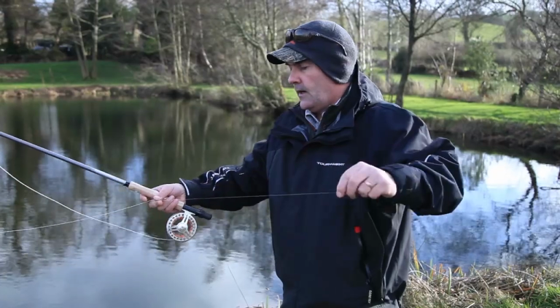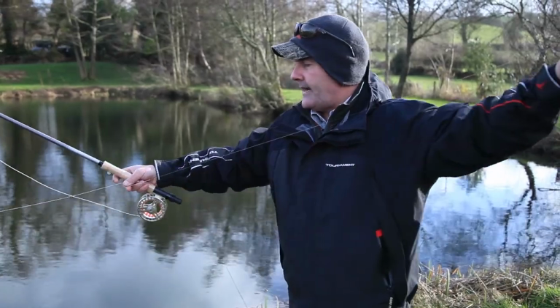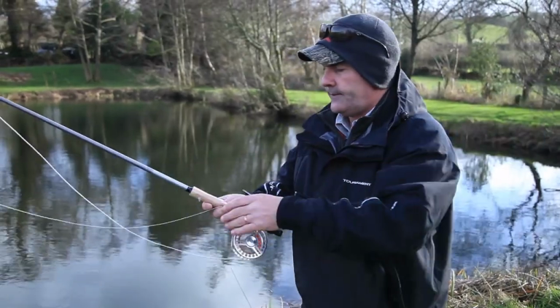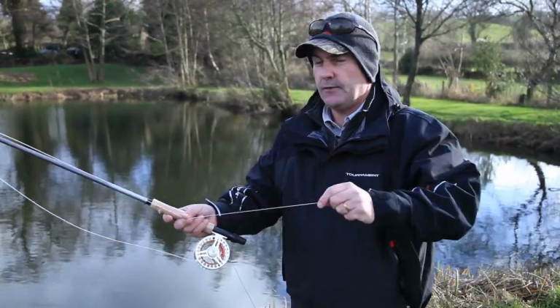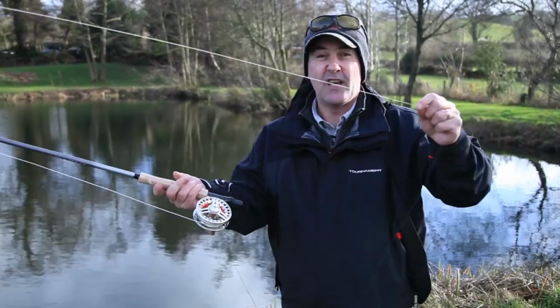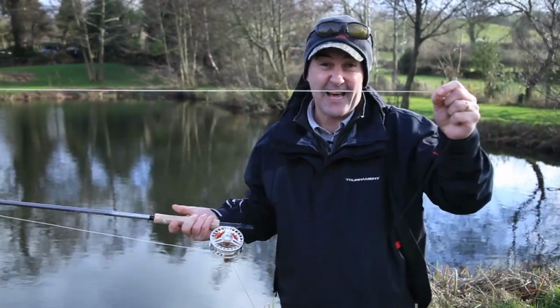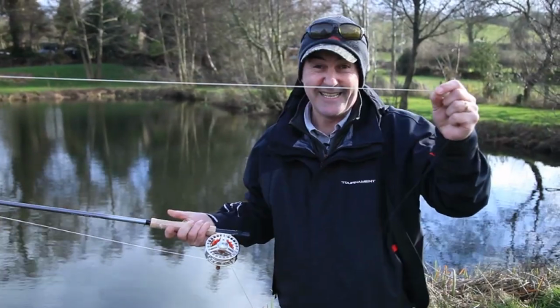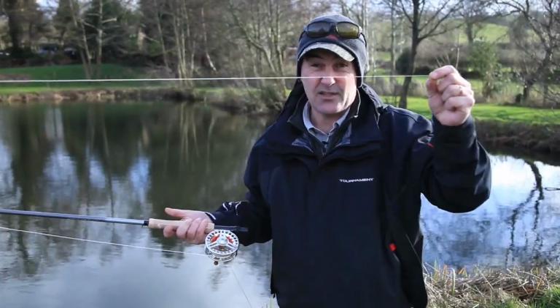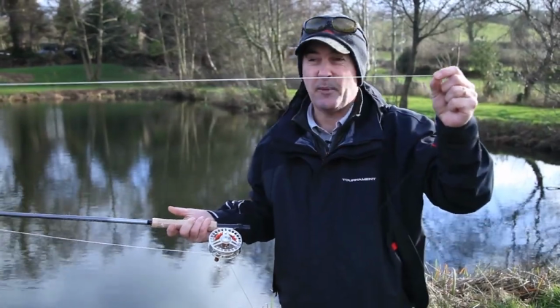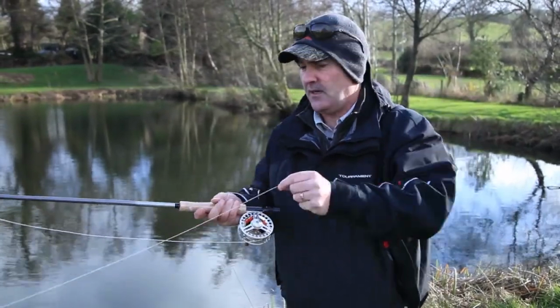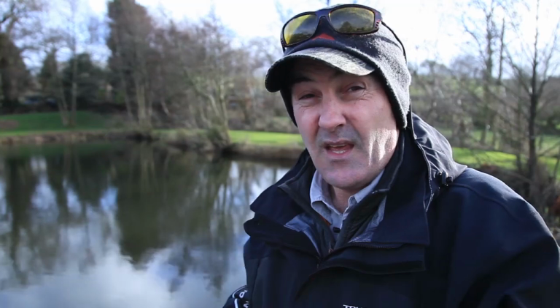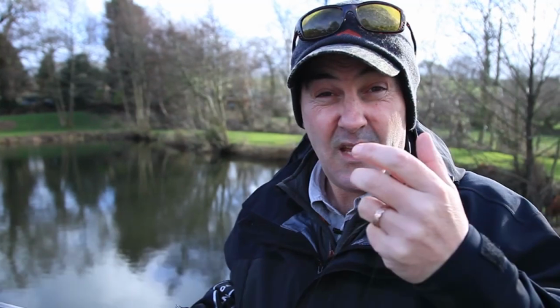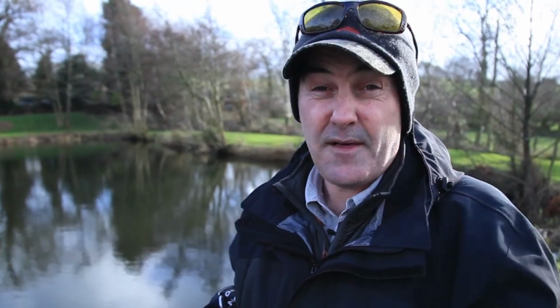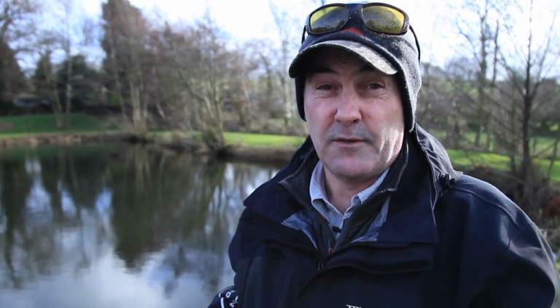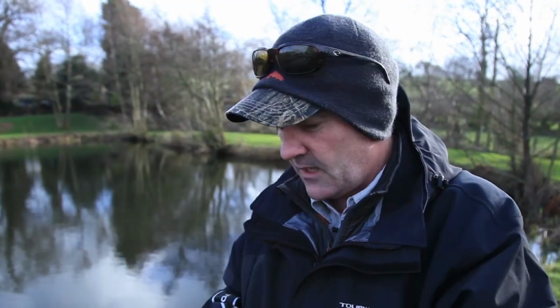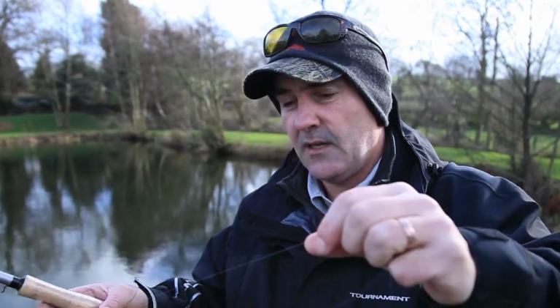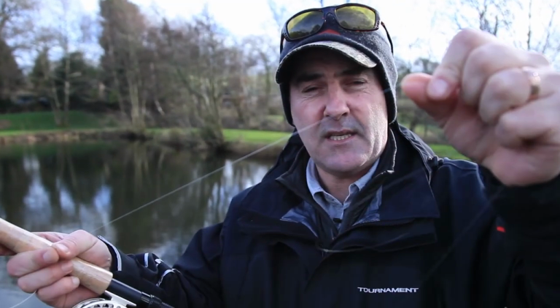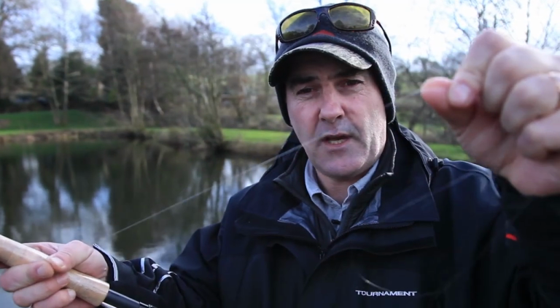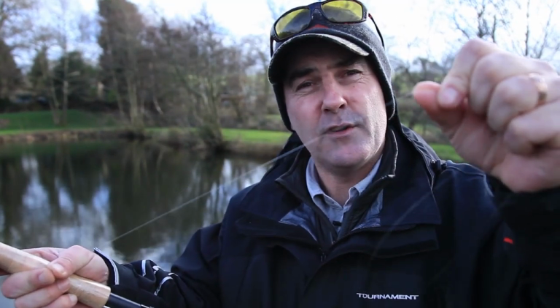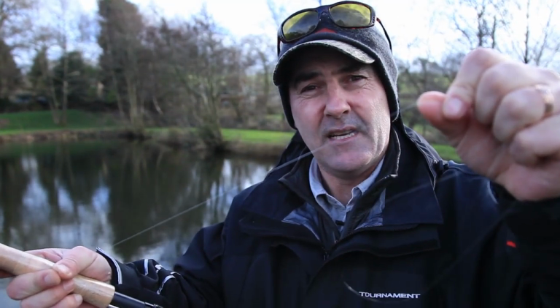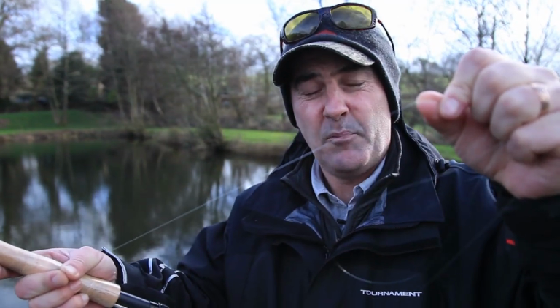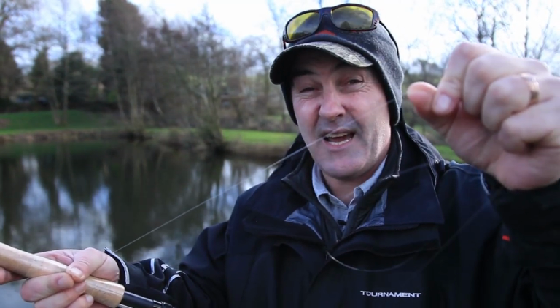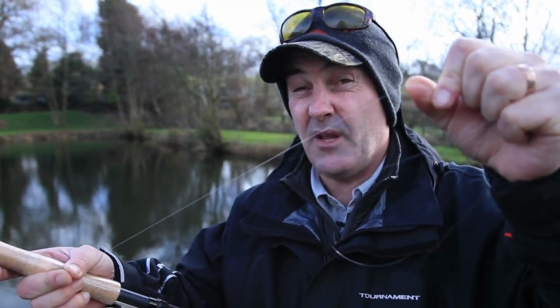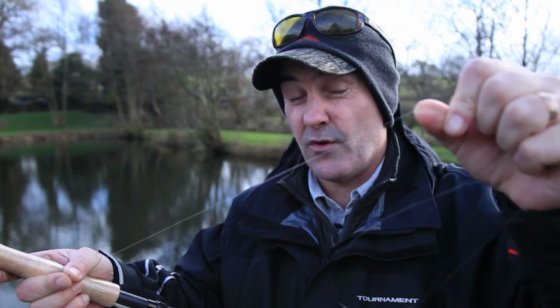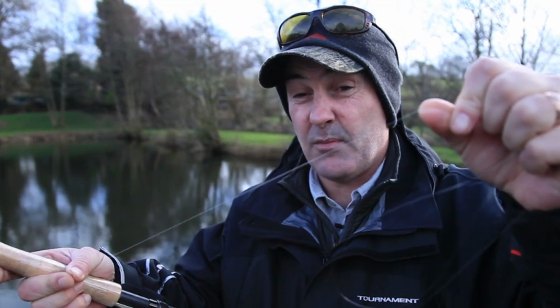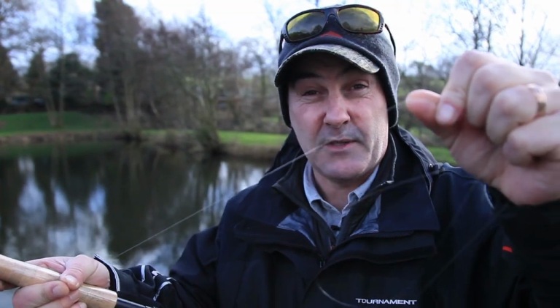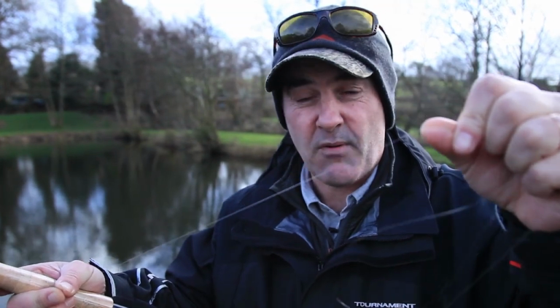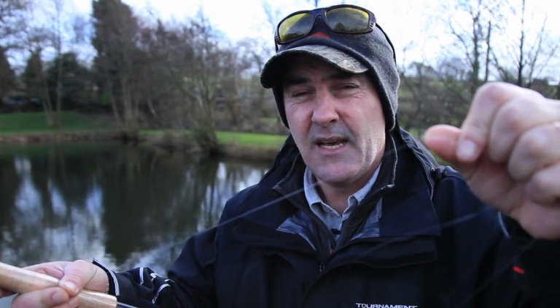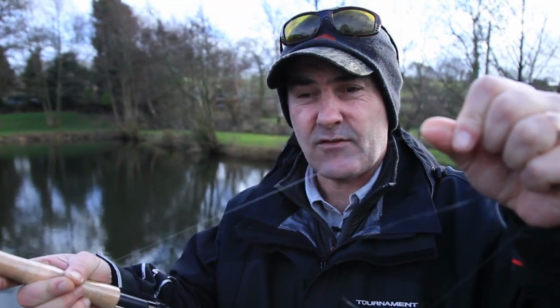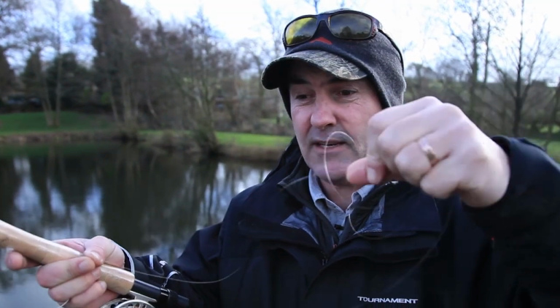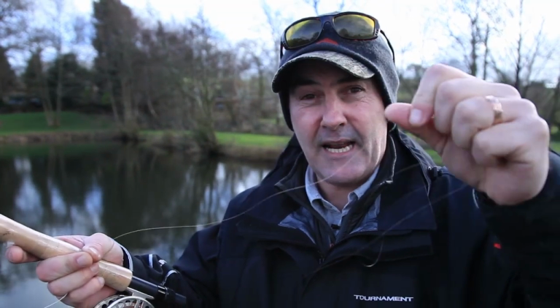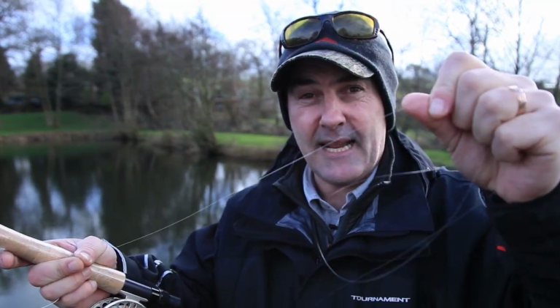And then we've got the line — this is the white bit. In other forms of fishing, this is what they call the line — be it nylon, fluorocarbon or sometimes braid. Now that's really, really light and limp.